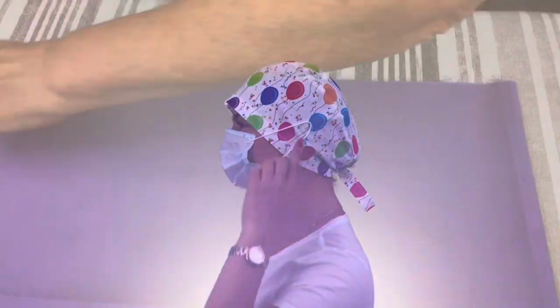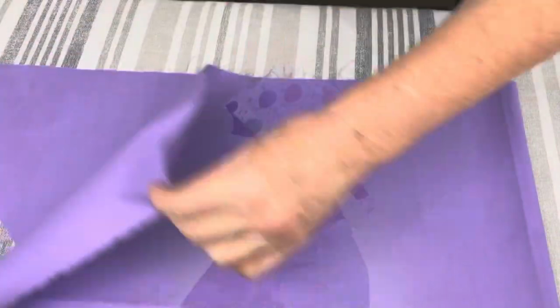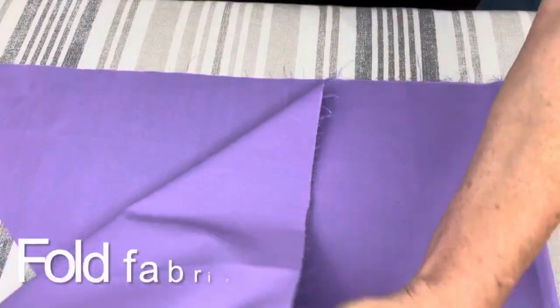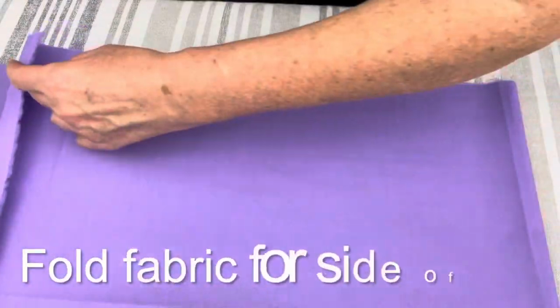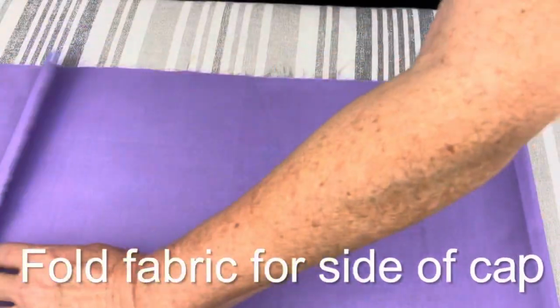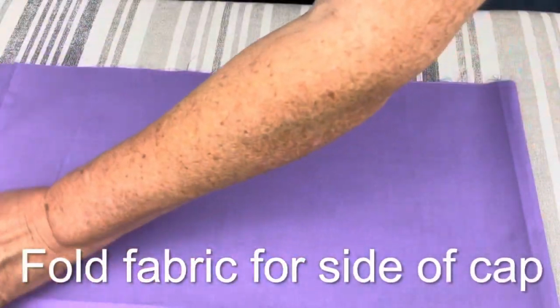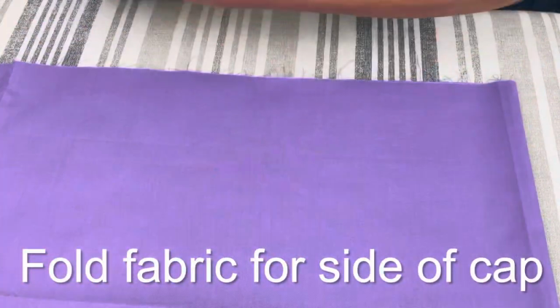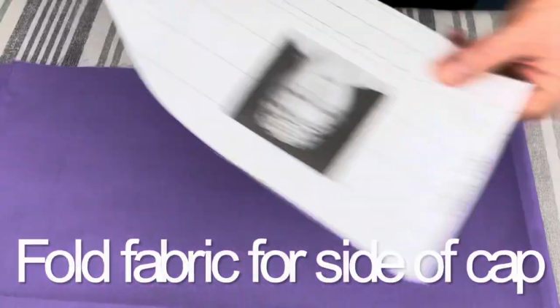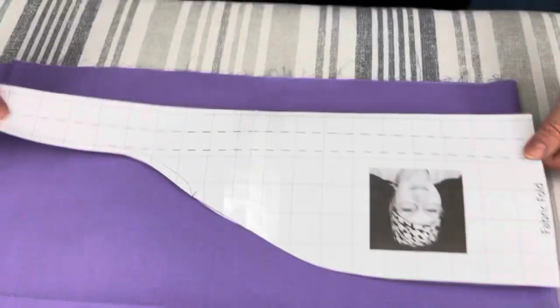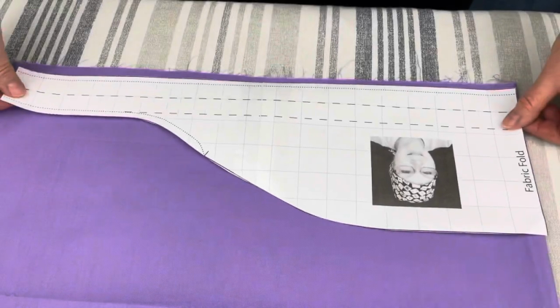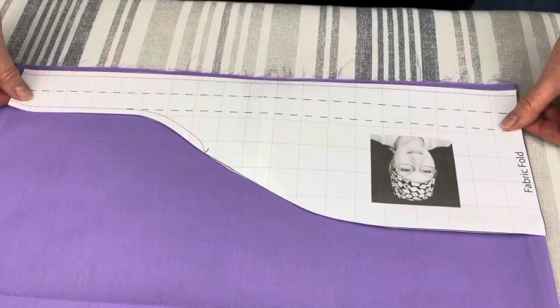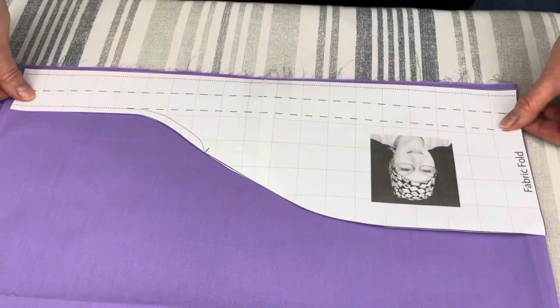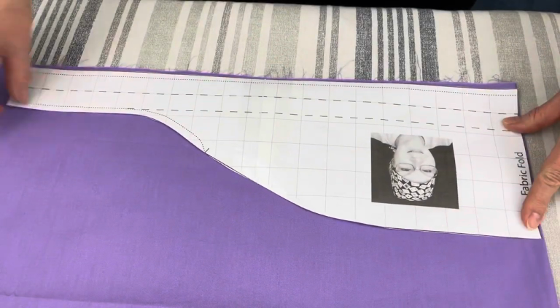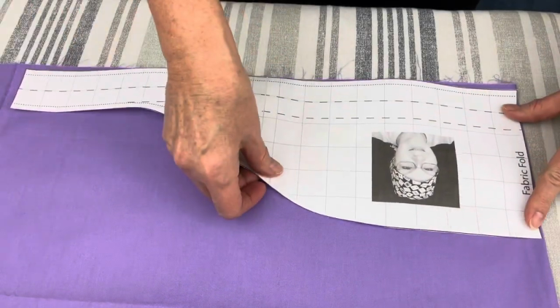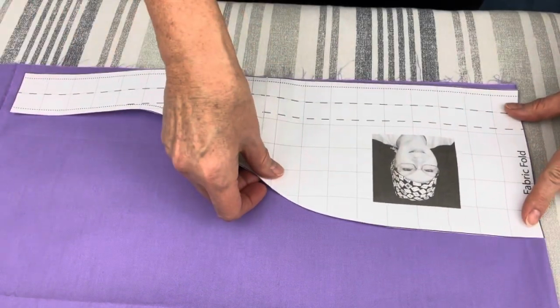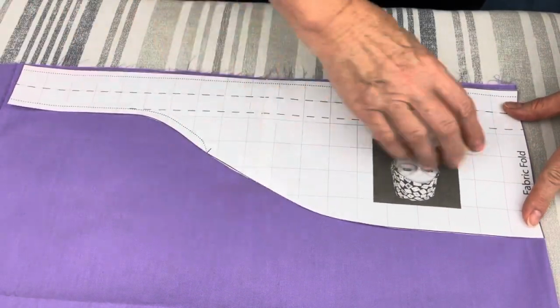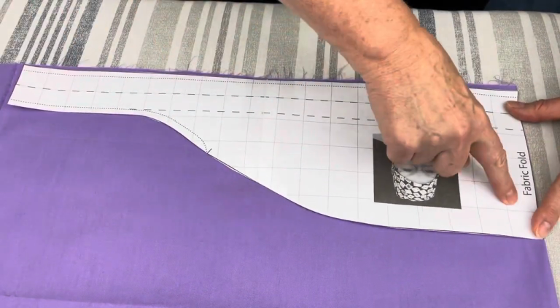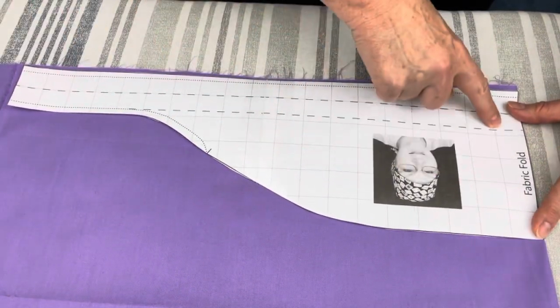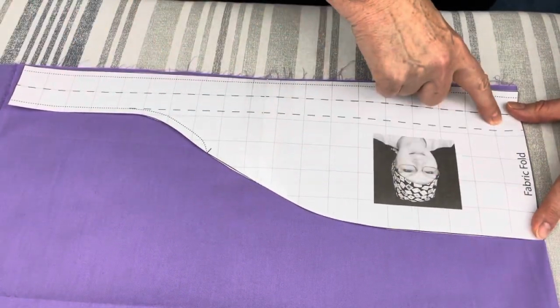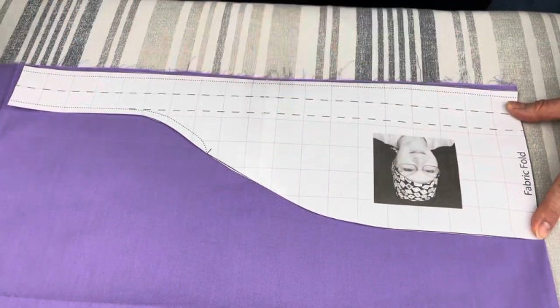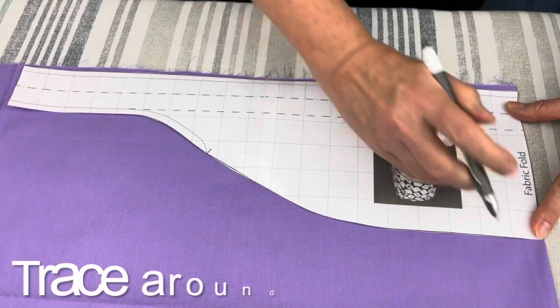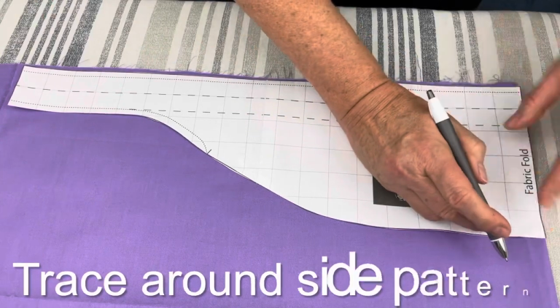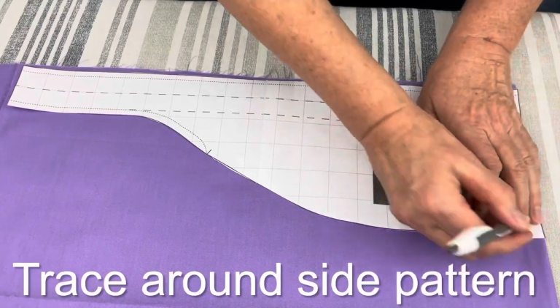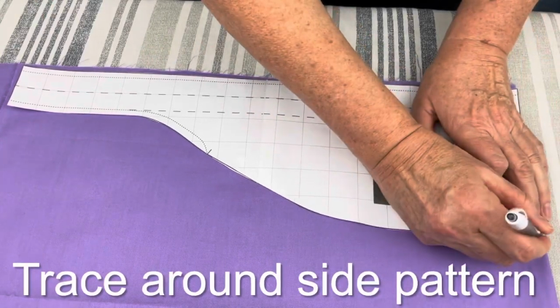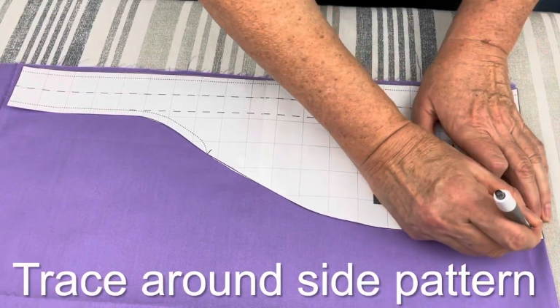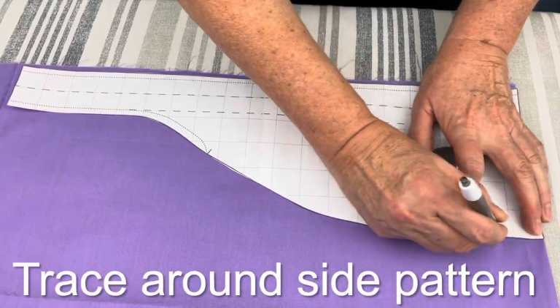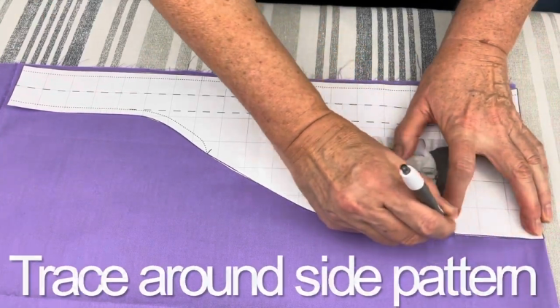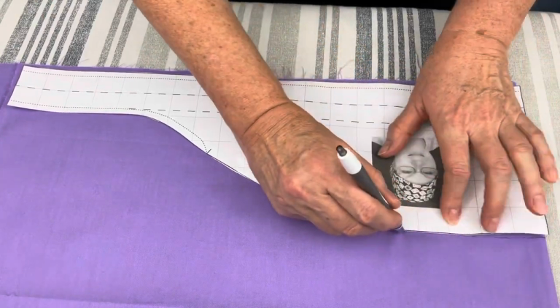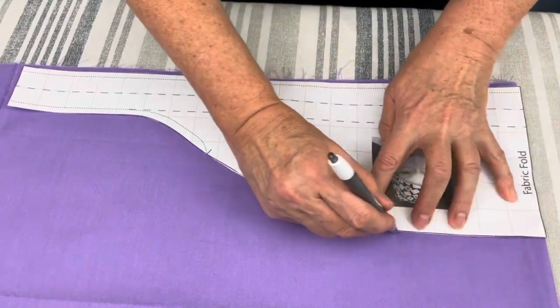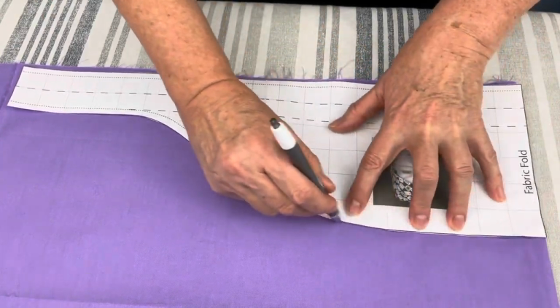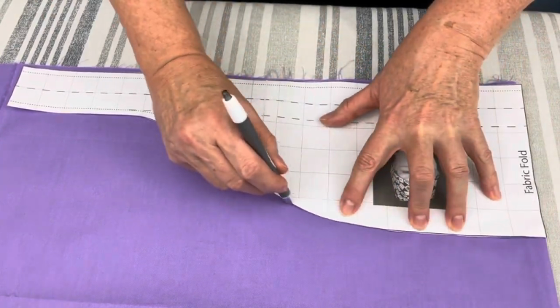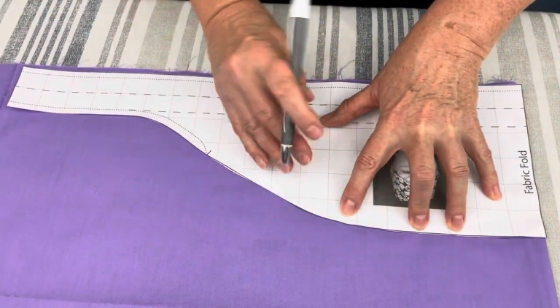For the side part of your scrap cap, you need to fold your fabric, then align the center of the pattern with the fold of the fabric. Your next step is to trace all around the side part of the pattern.